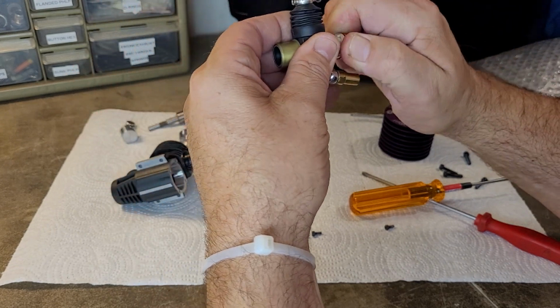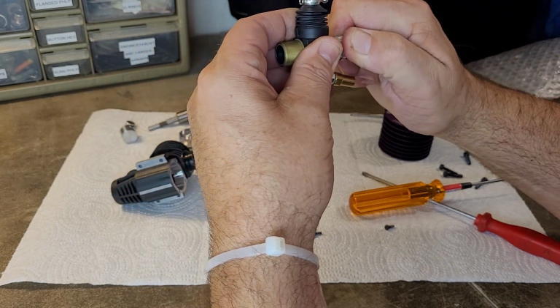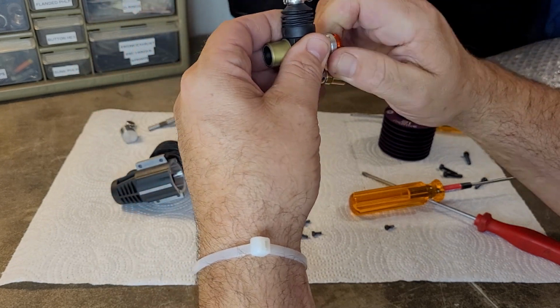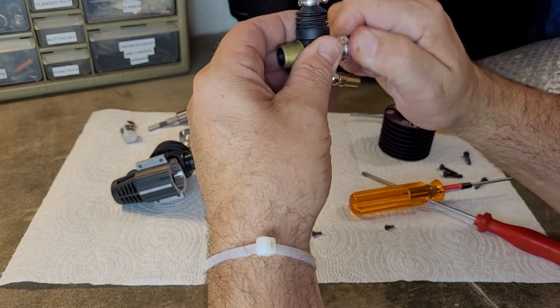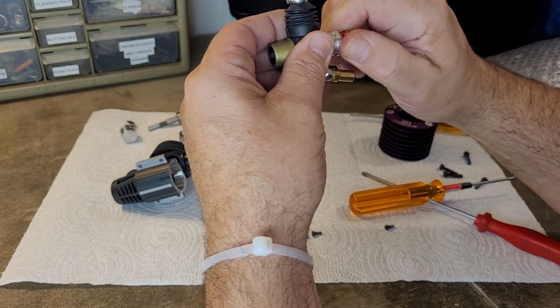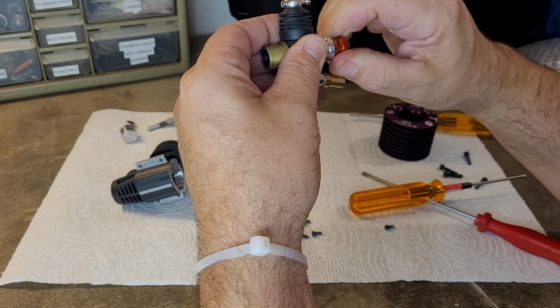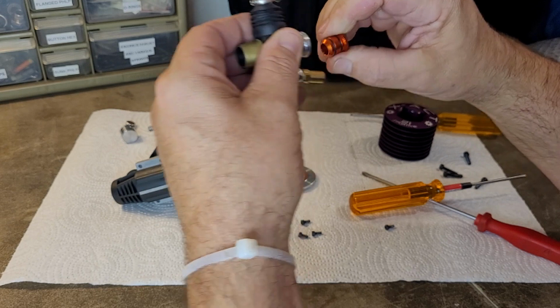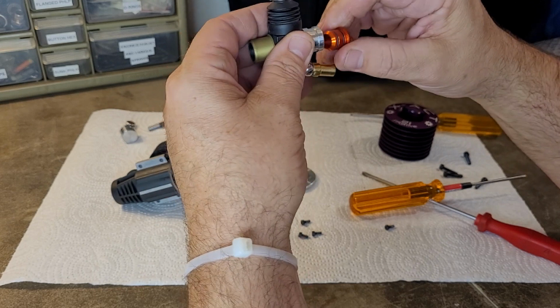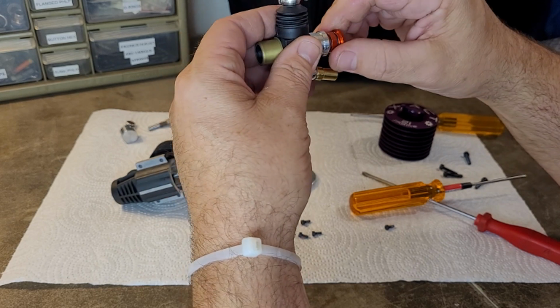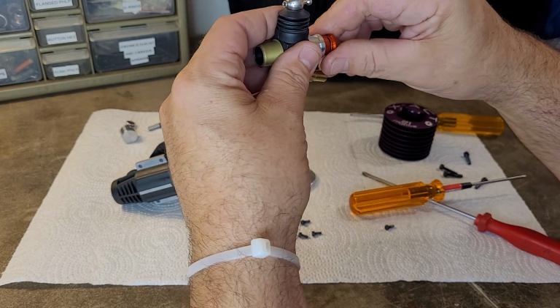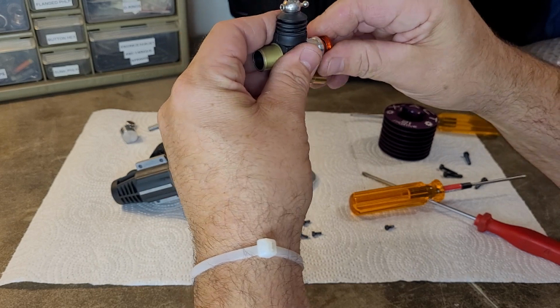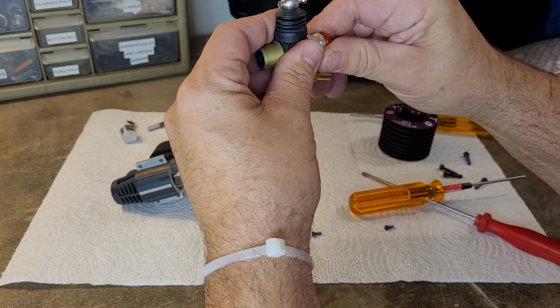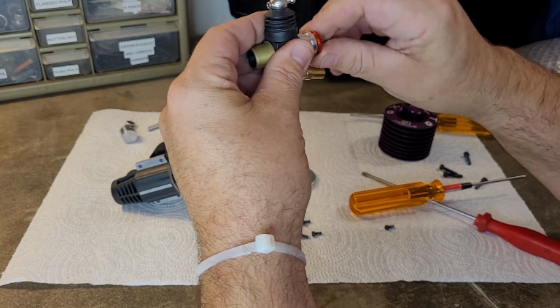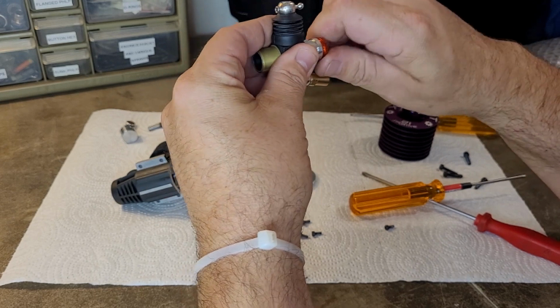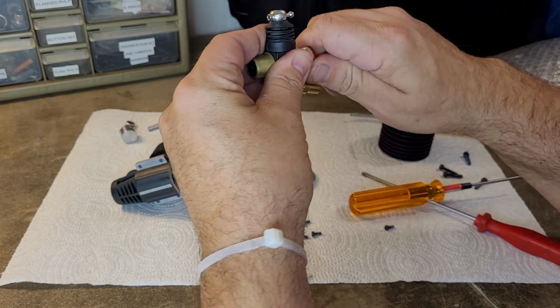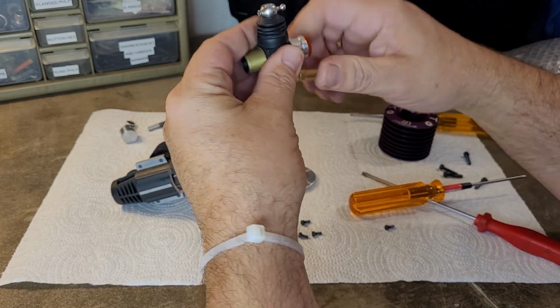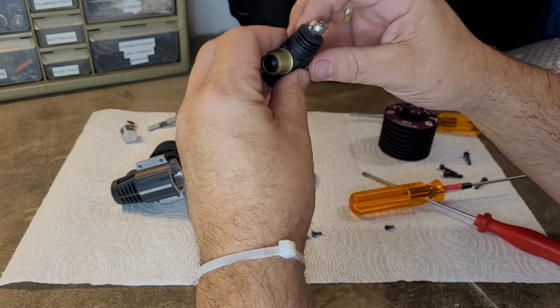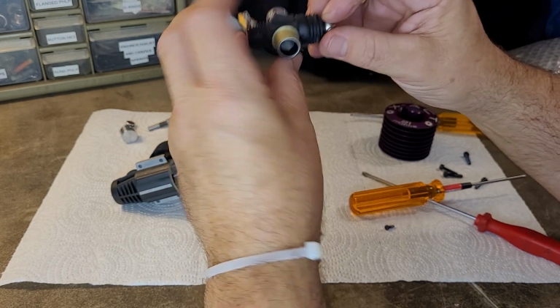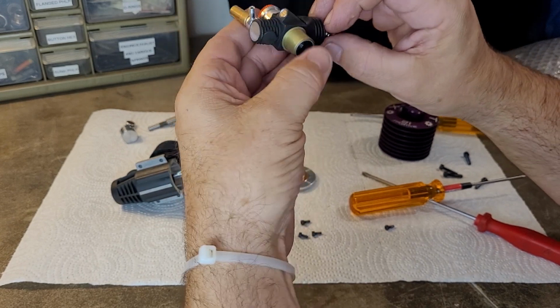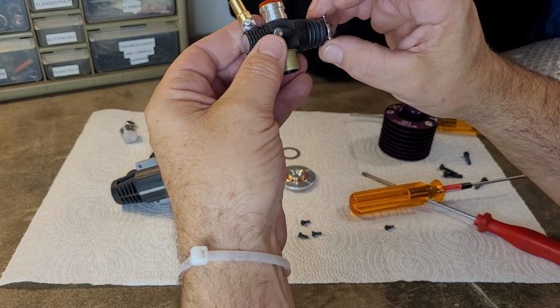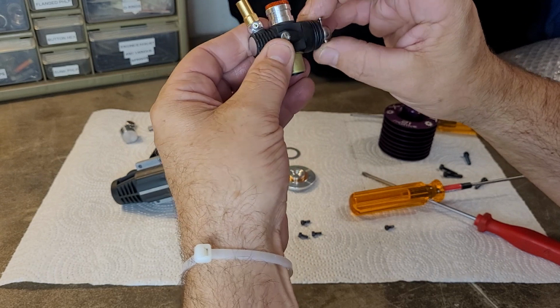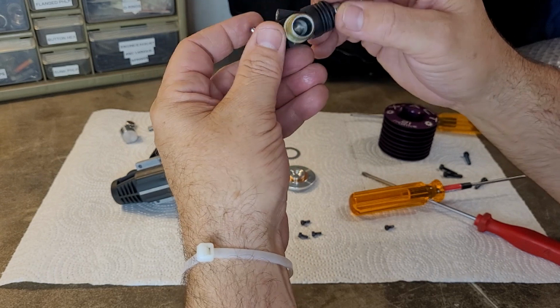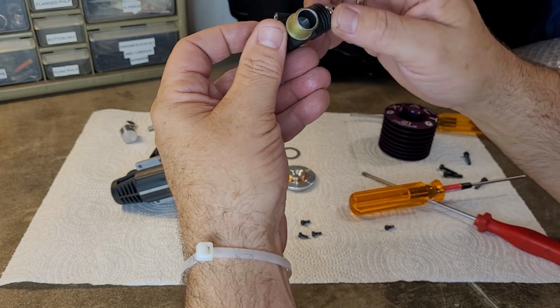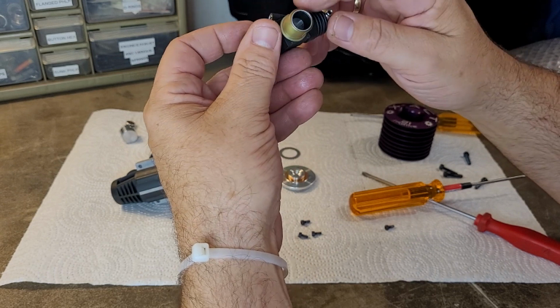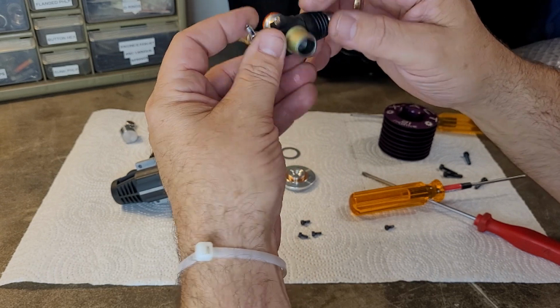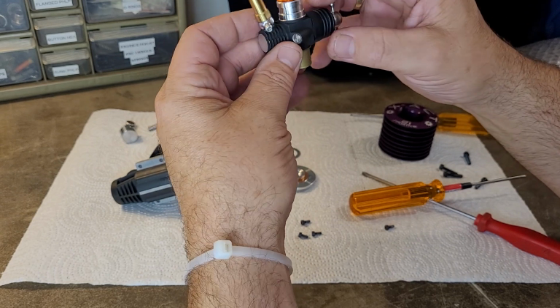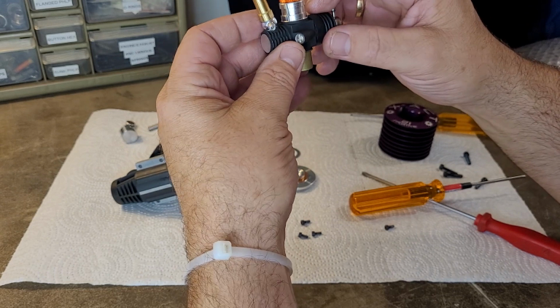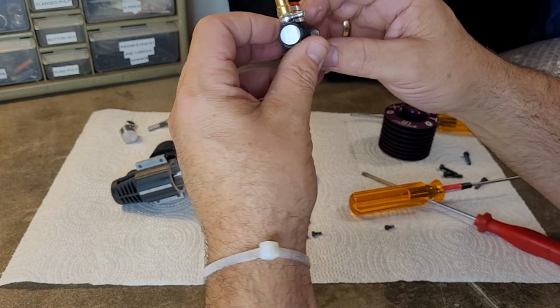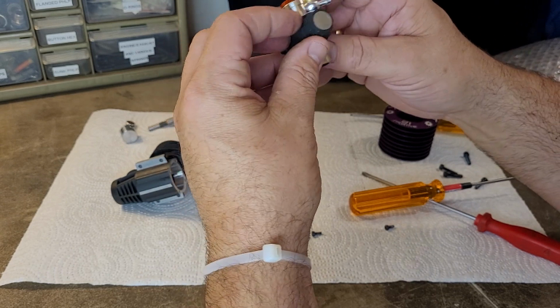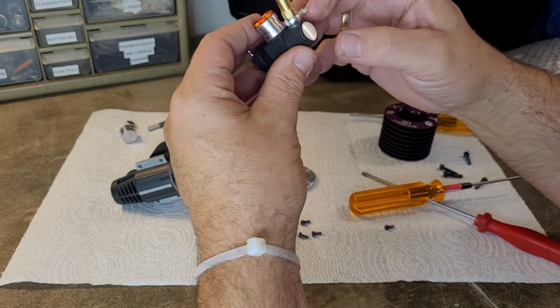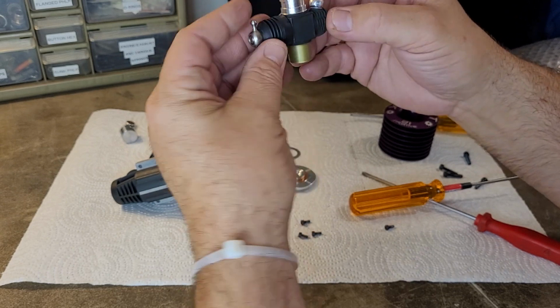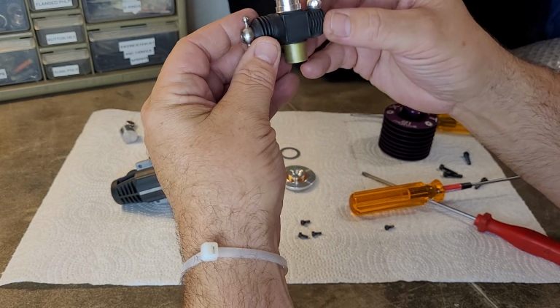Quick look at that carb — got a red 8mm insert, two-needle with the insulator. That's pretty cool, good-looking carb.